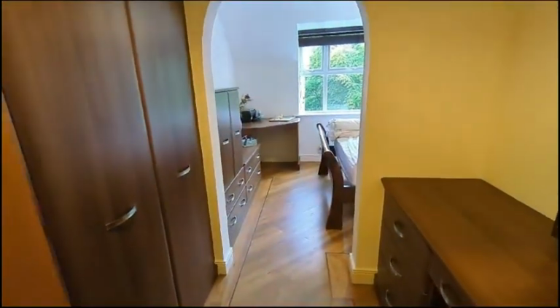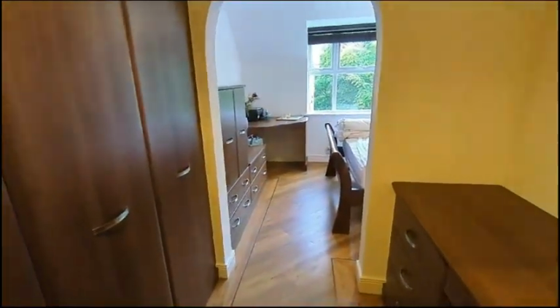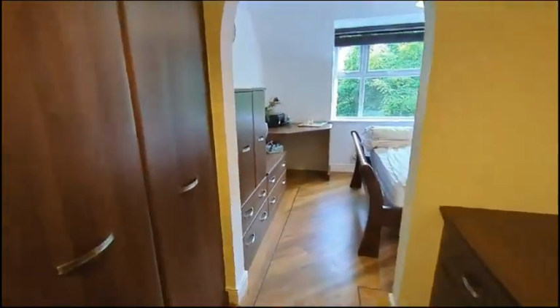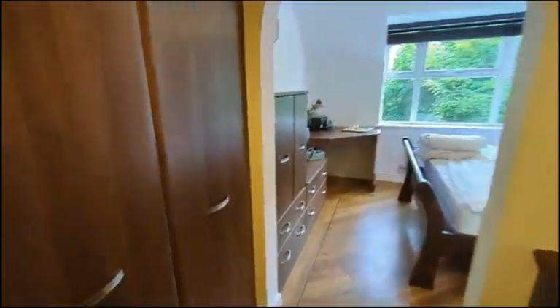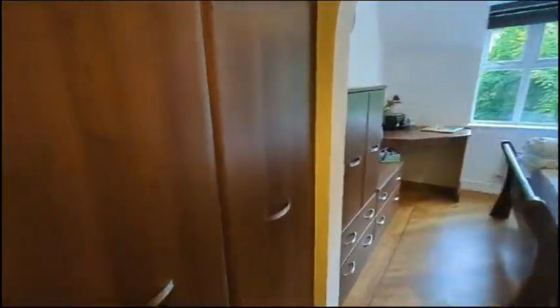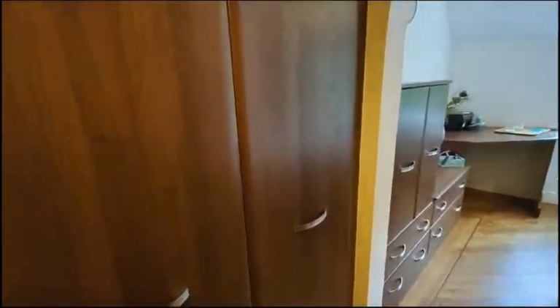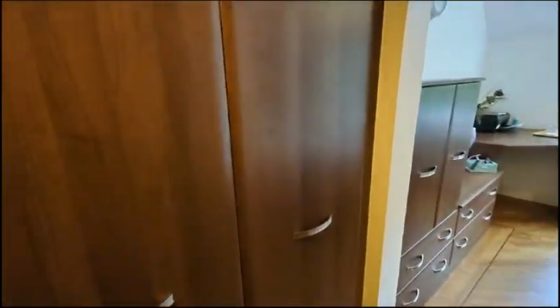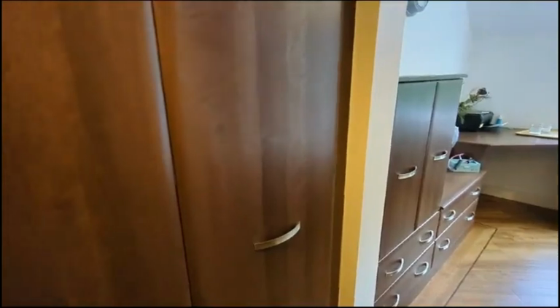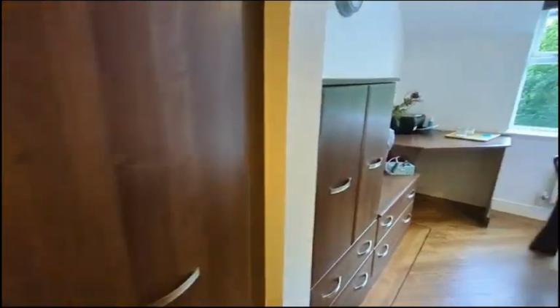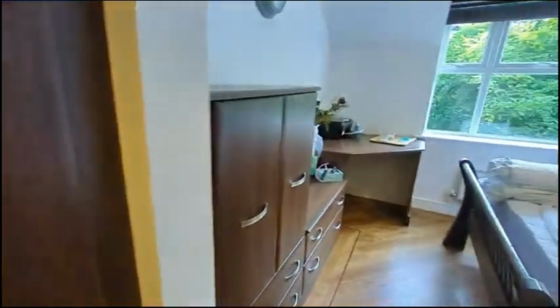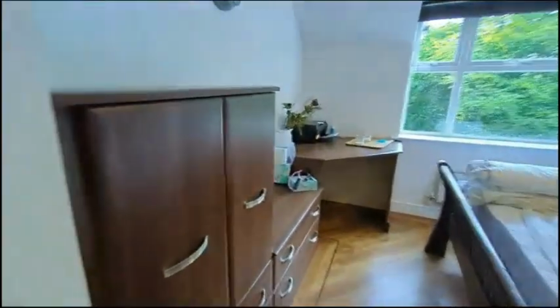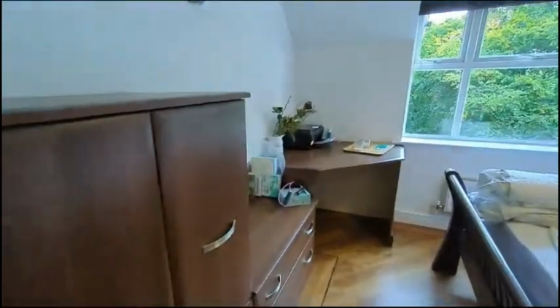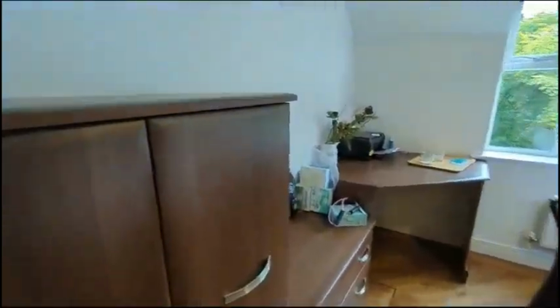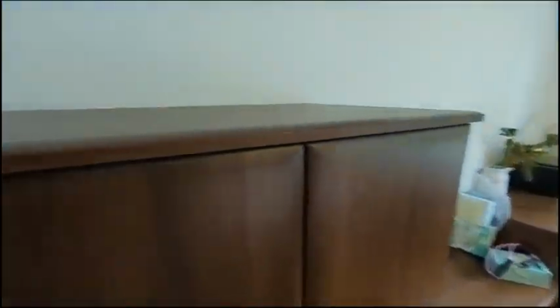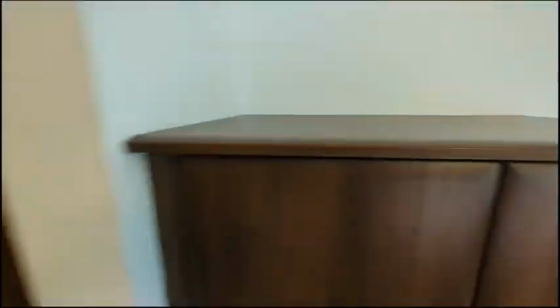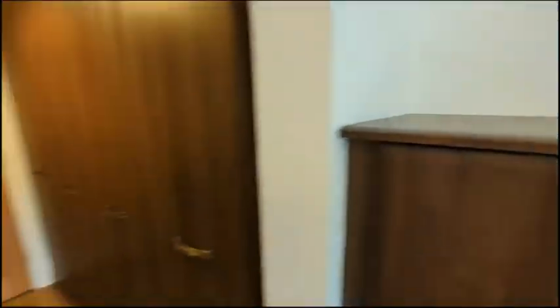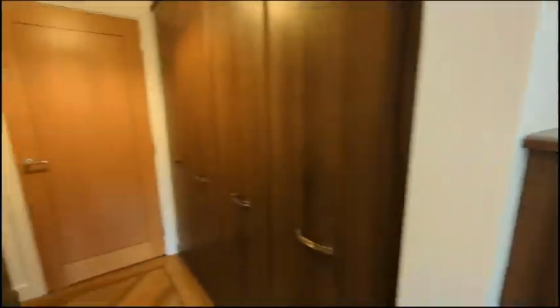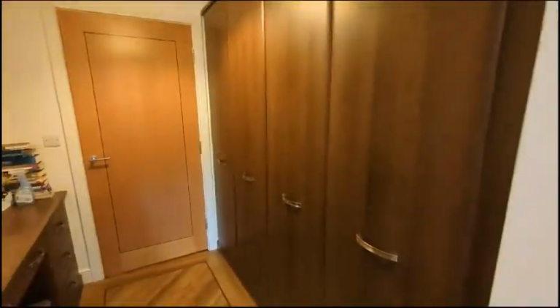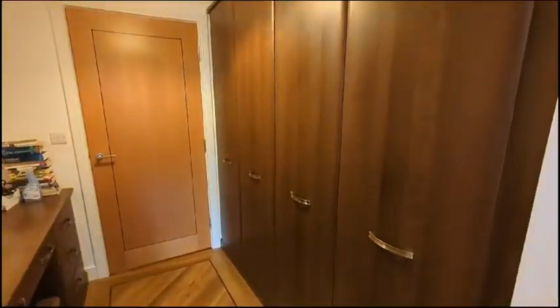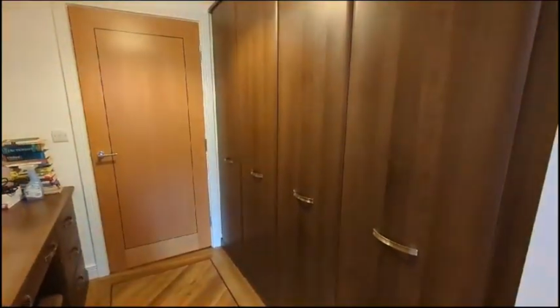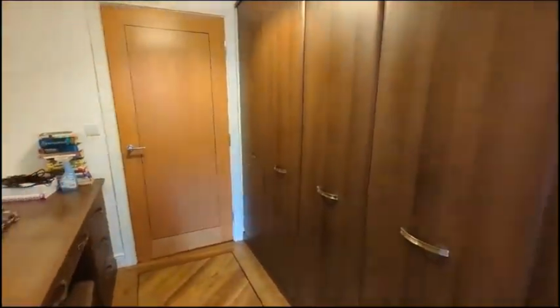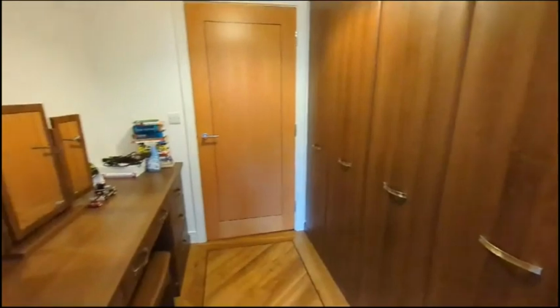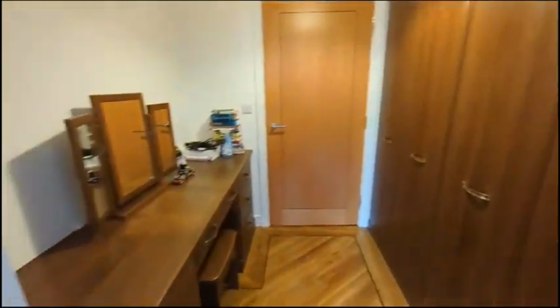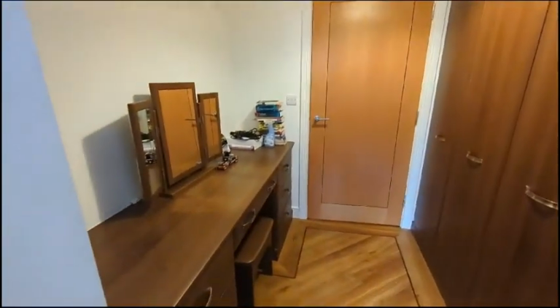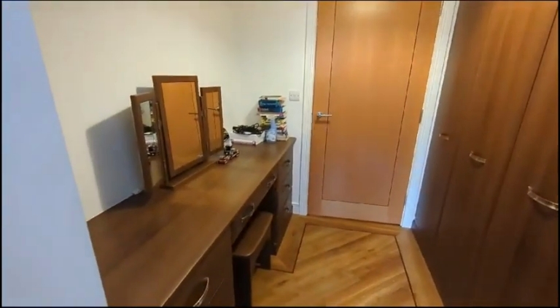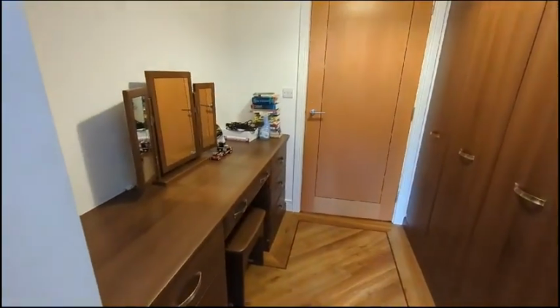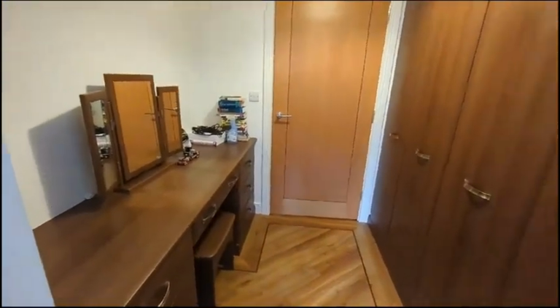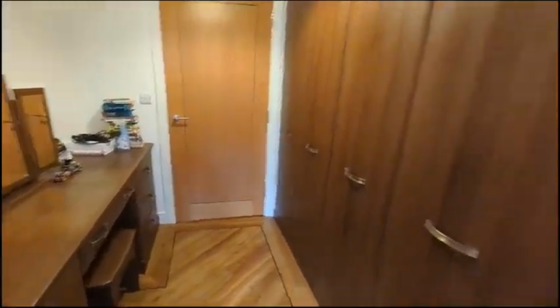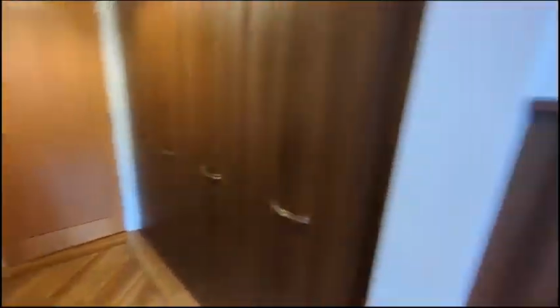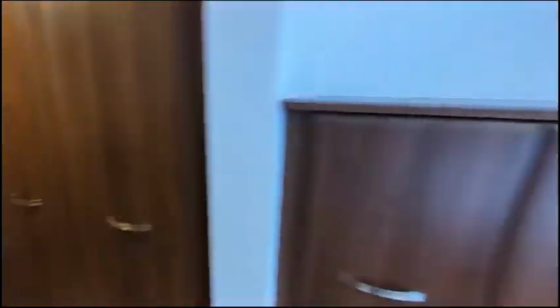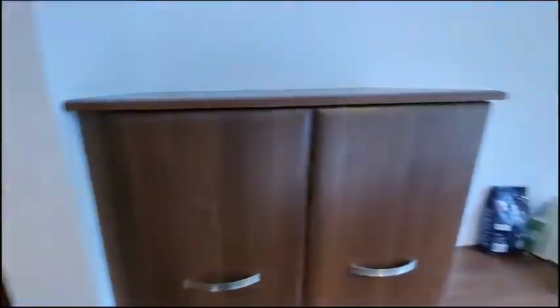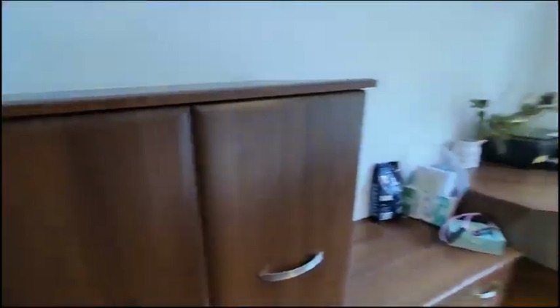Next up is the master bedroom with built-in wardrobe space and storage.